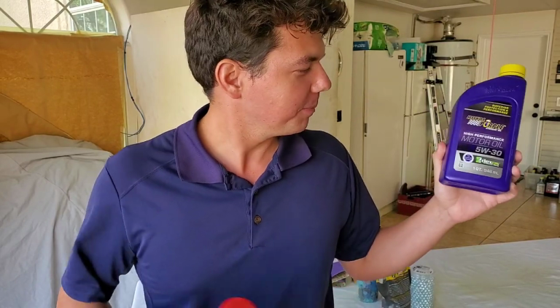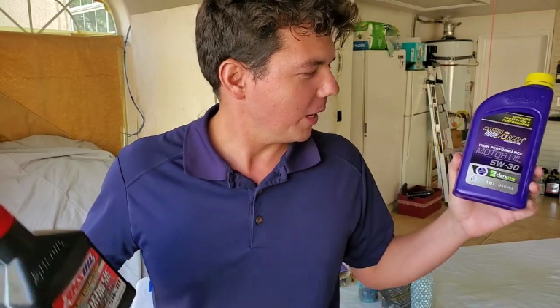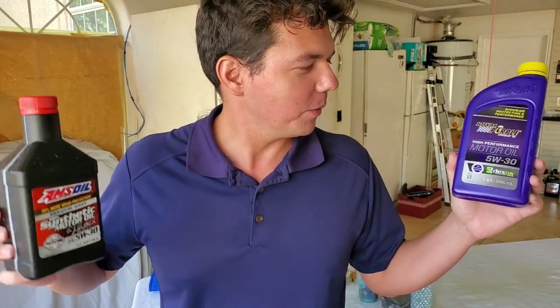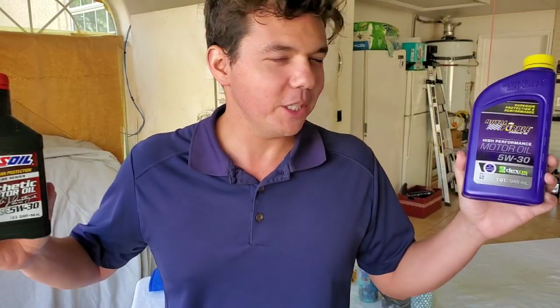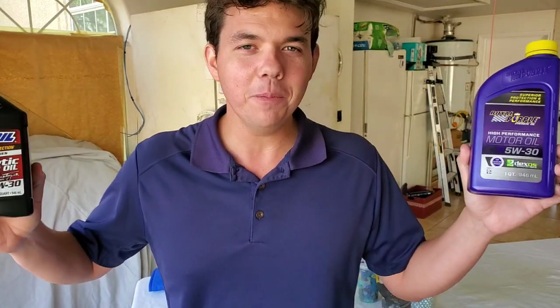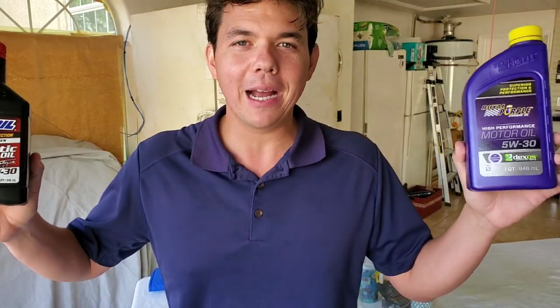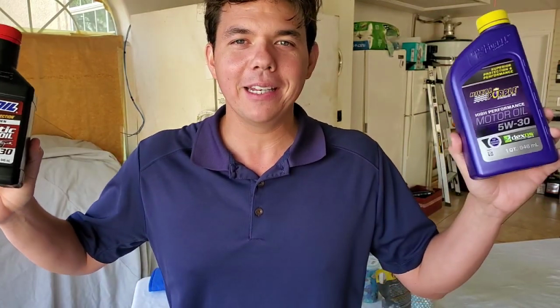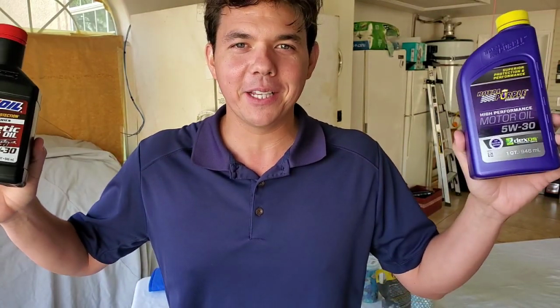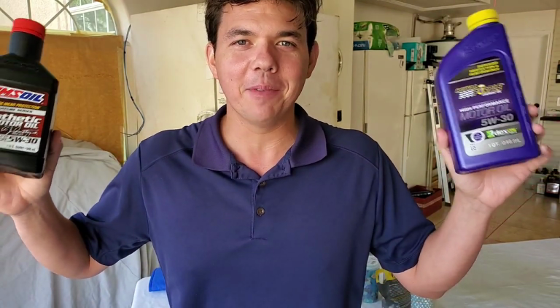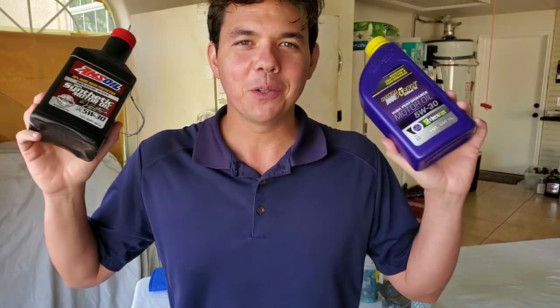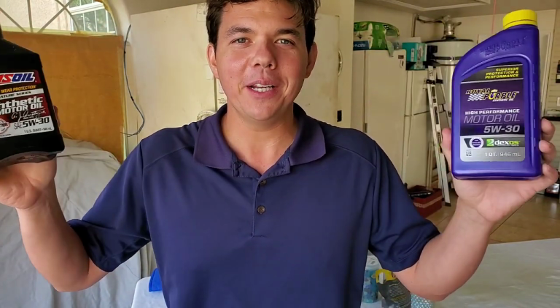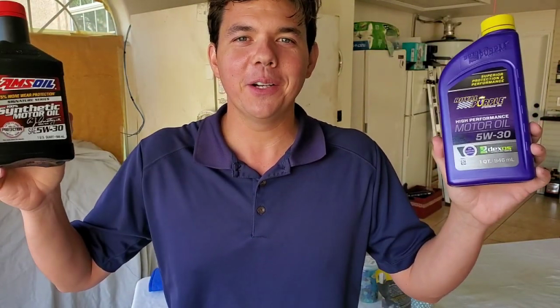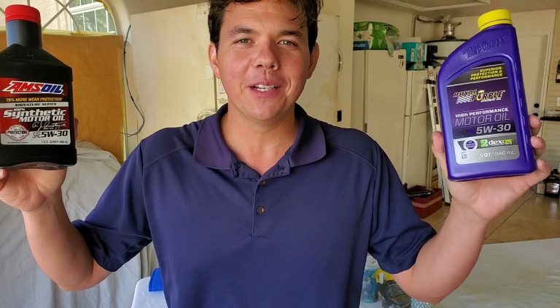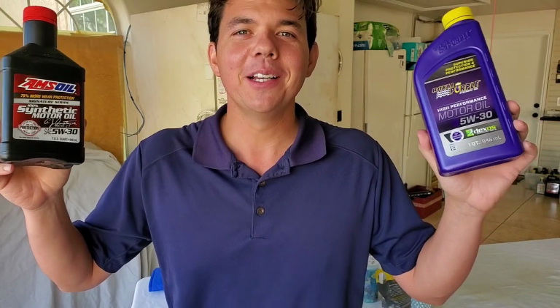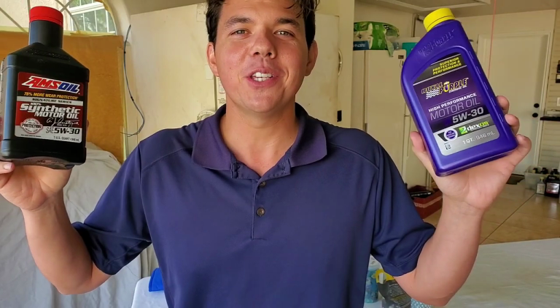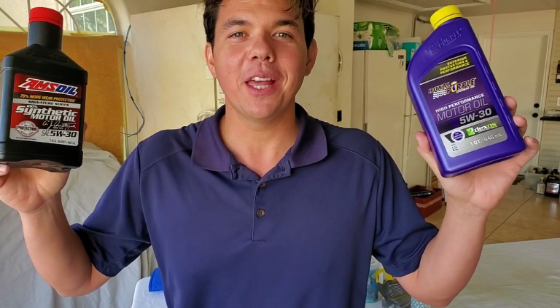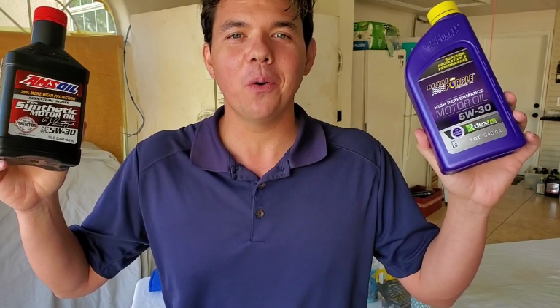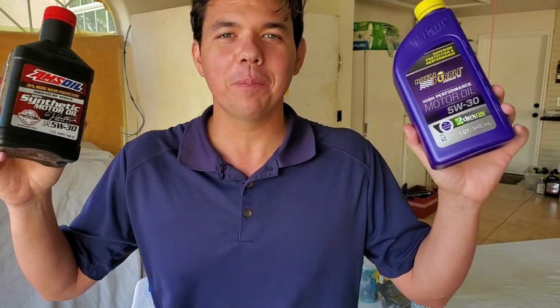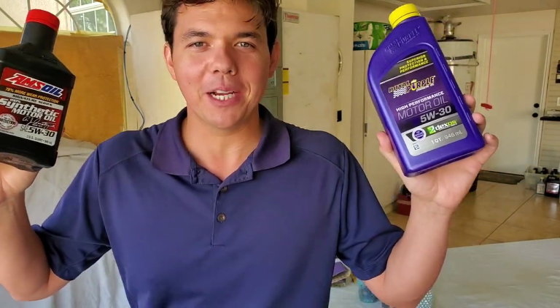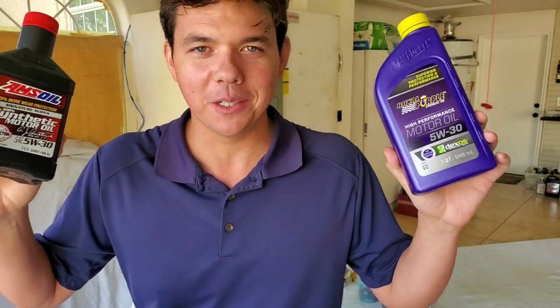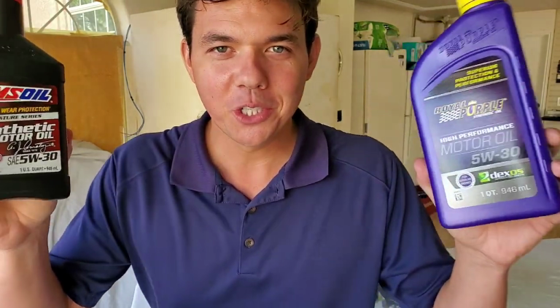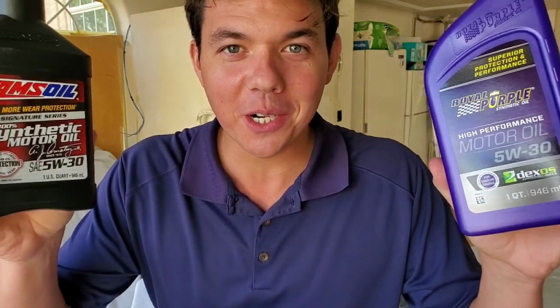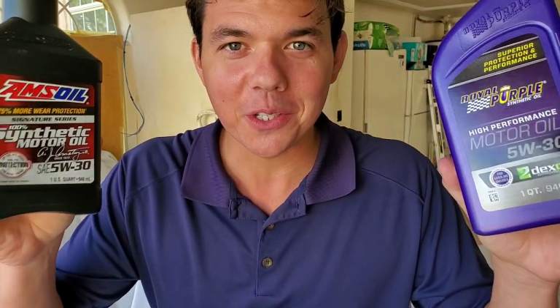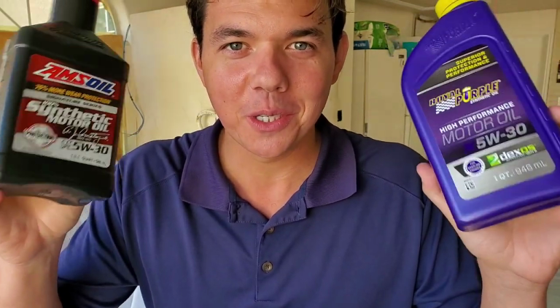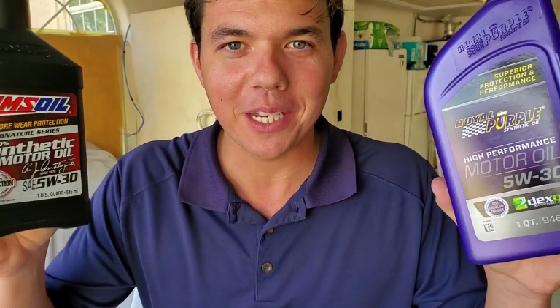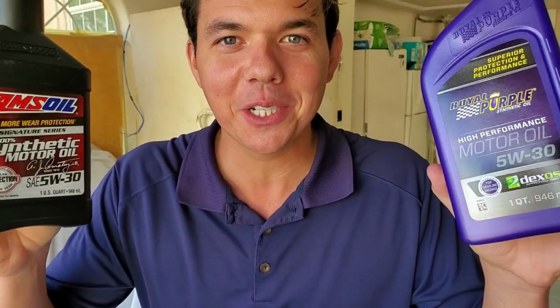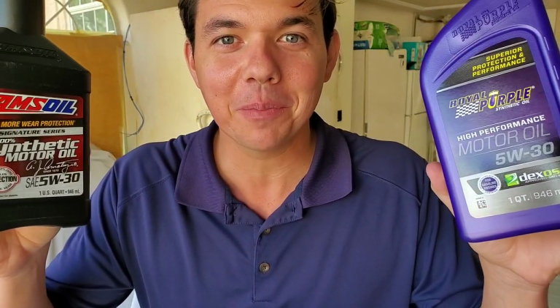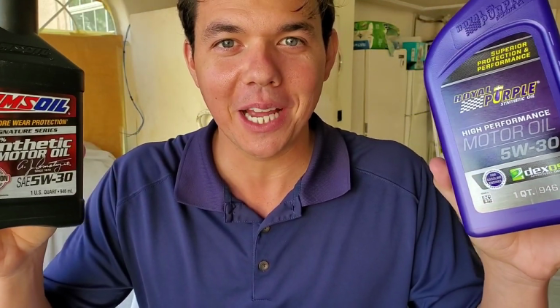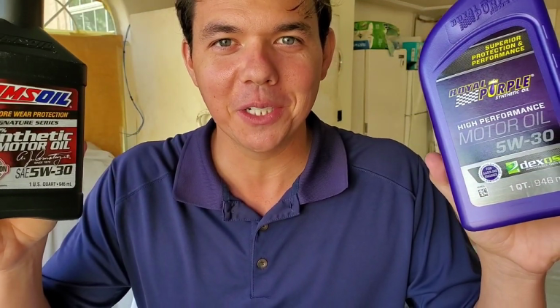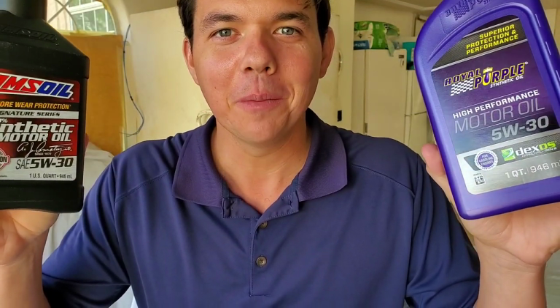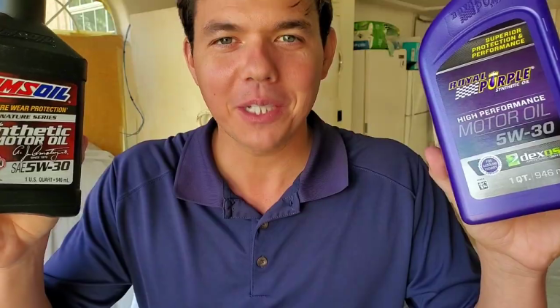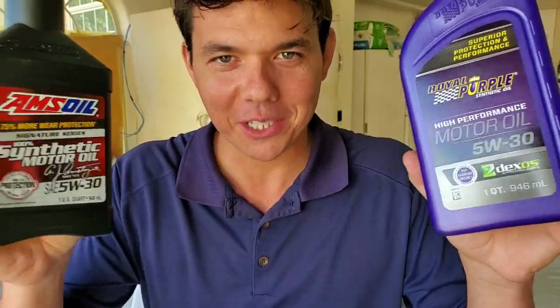And we will see you back next time right here on Synthetic Oil Protection. Cheers to protection.